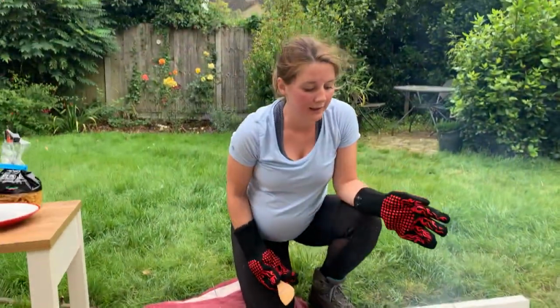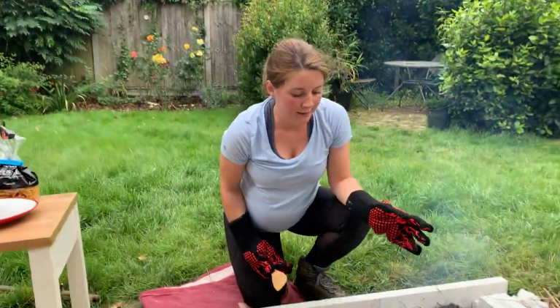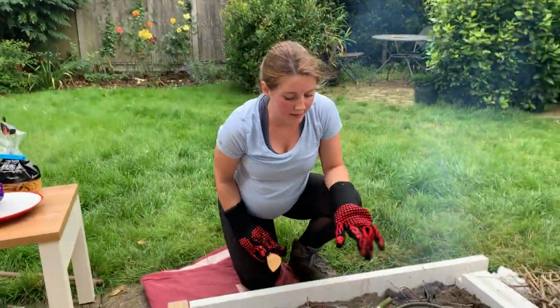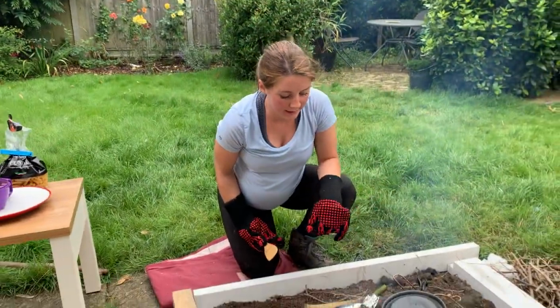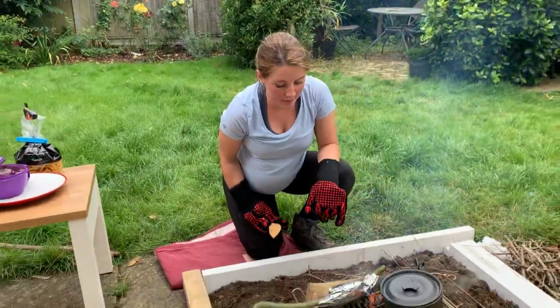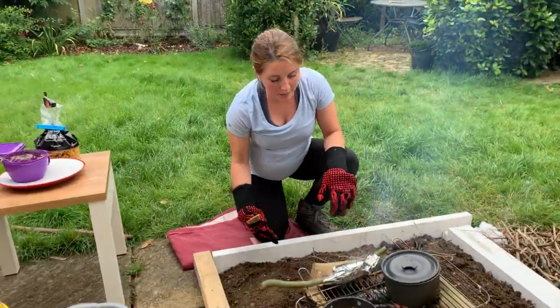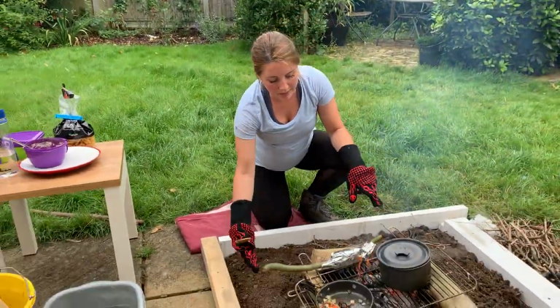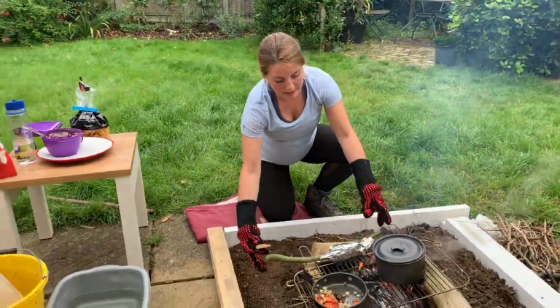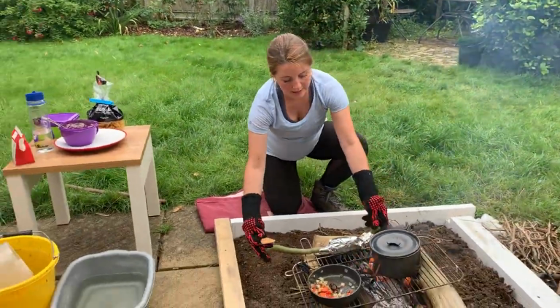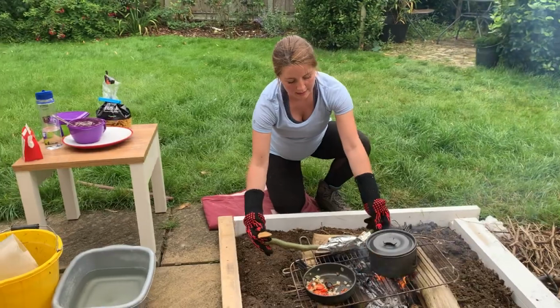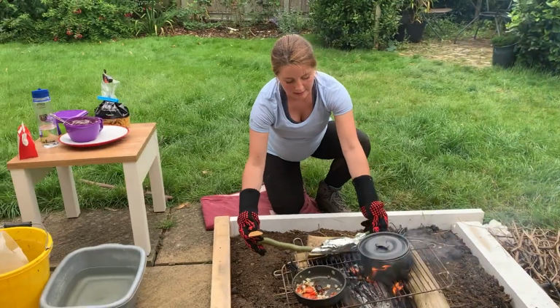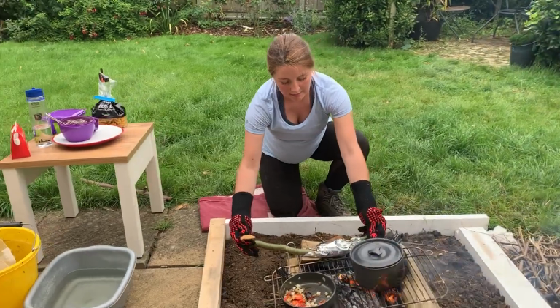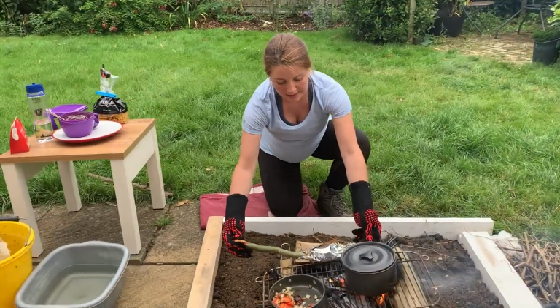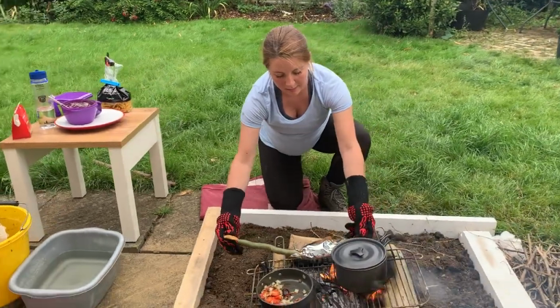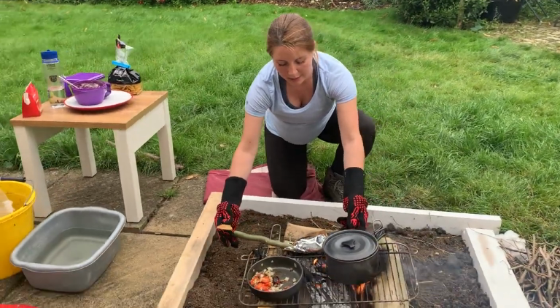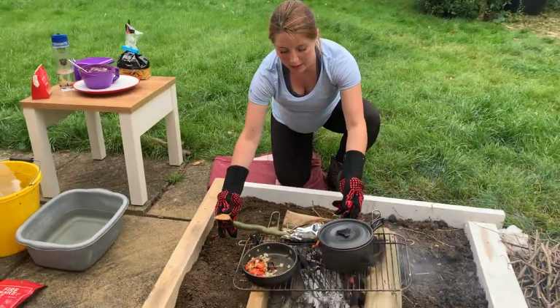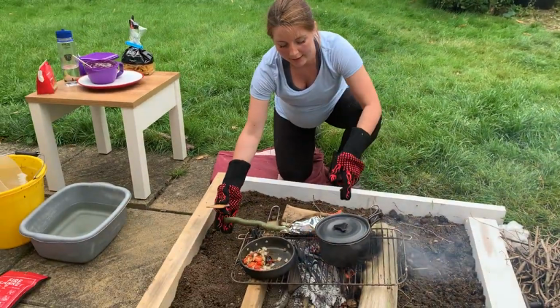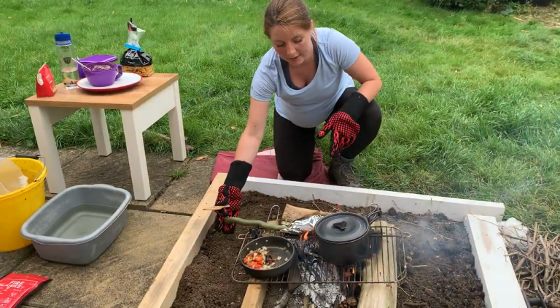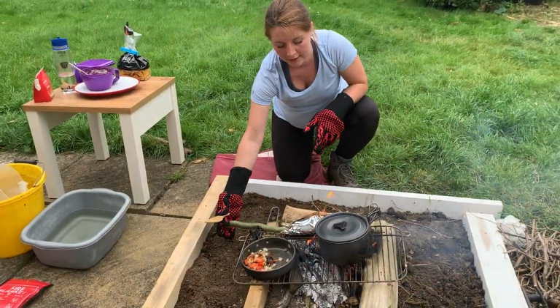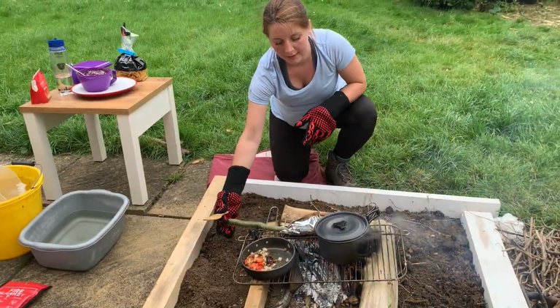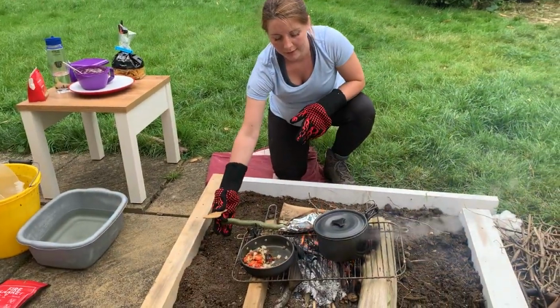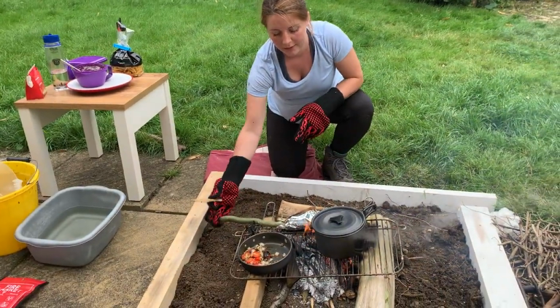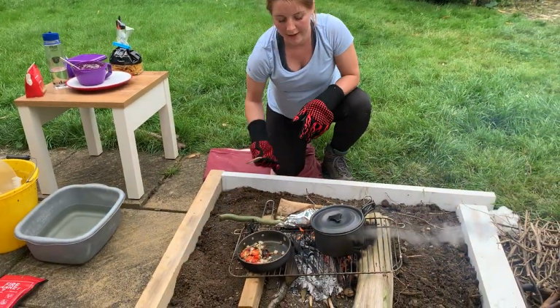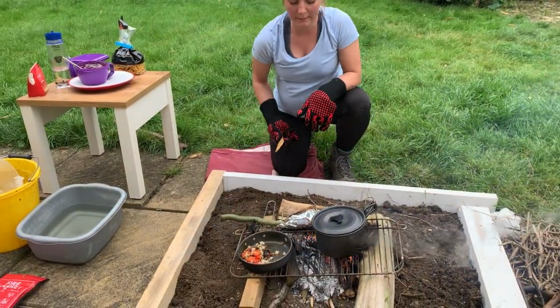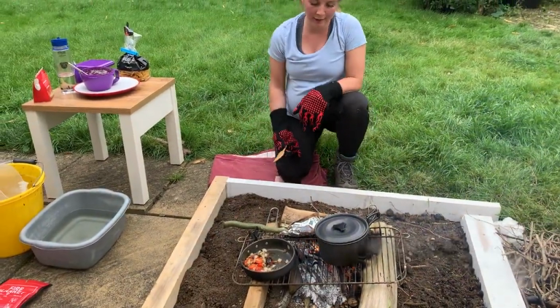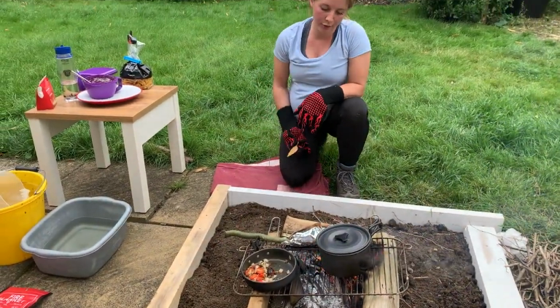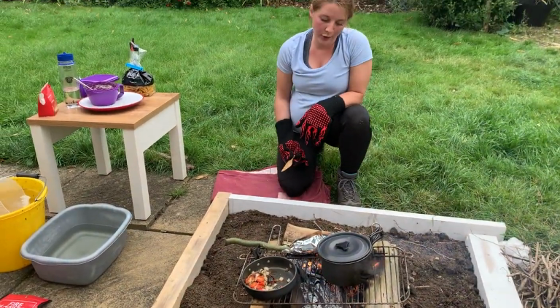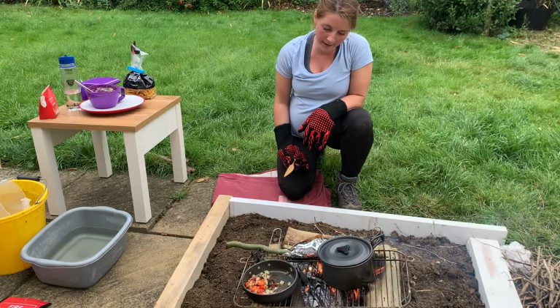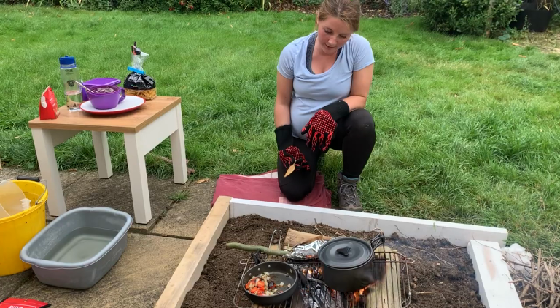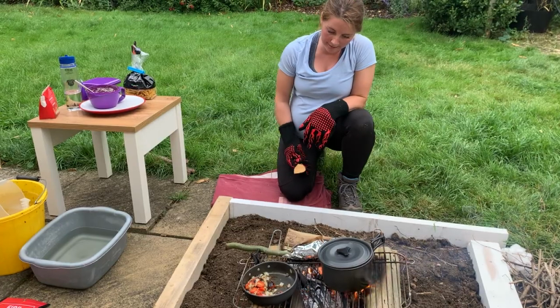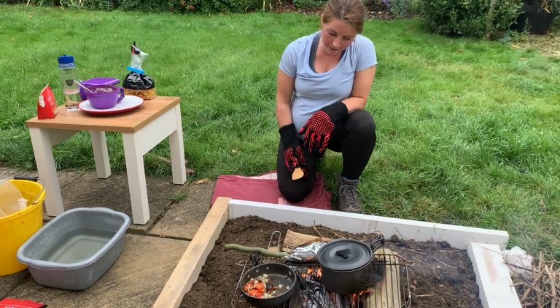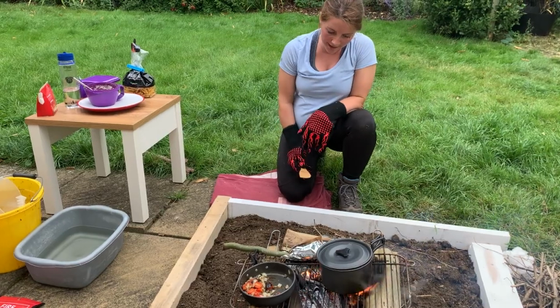I am just going to keep an eye on my bread. I am going to move it a little bit closer and try to bake it through inside its little oven there.